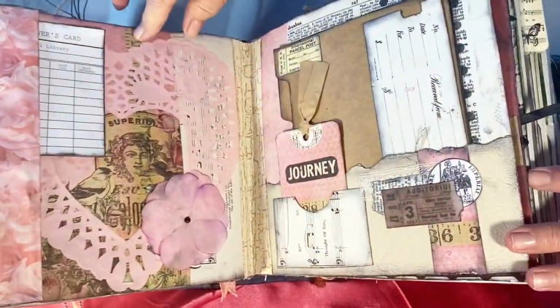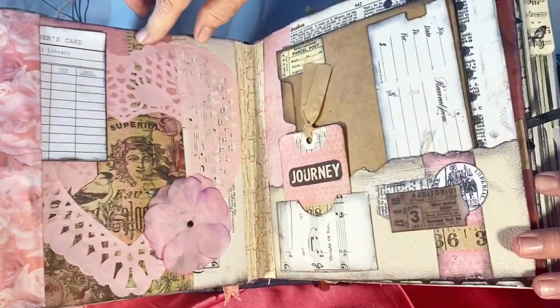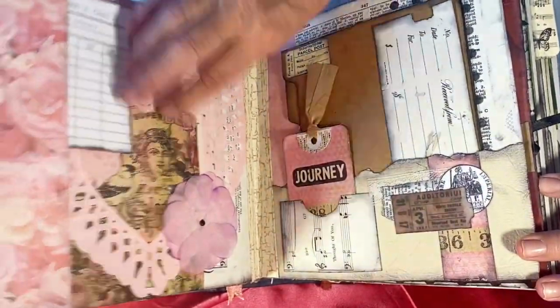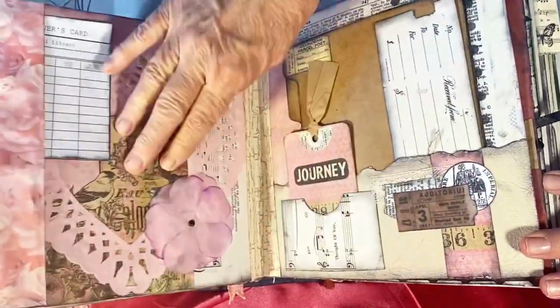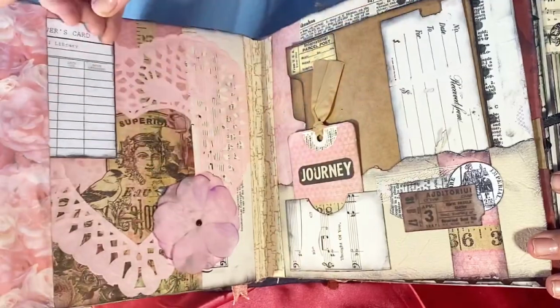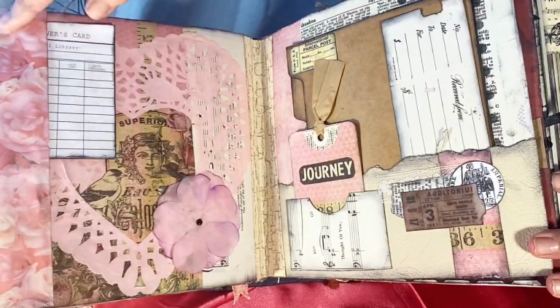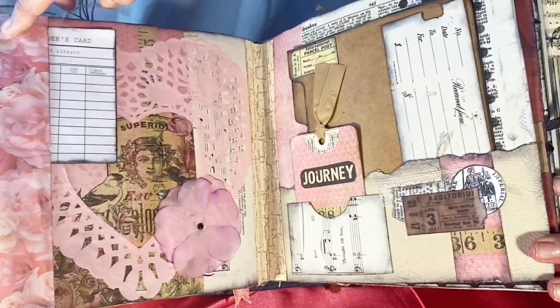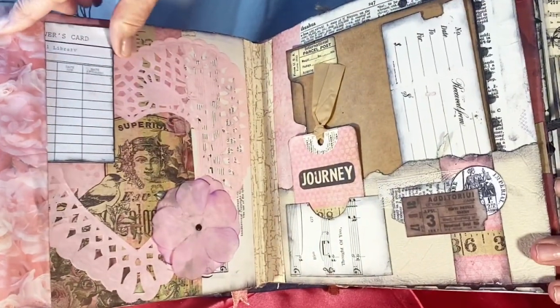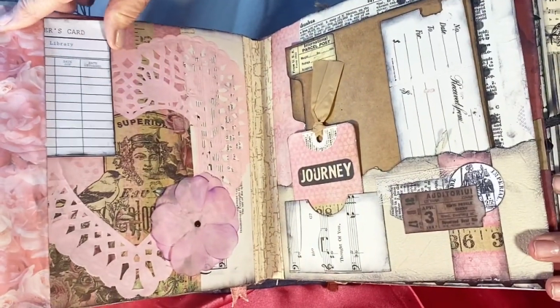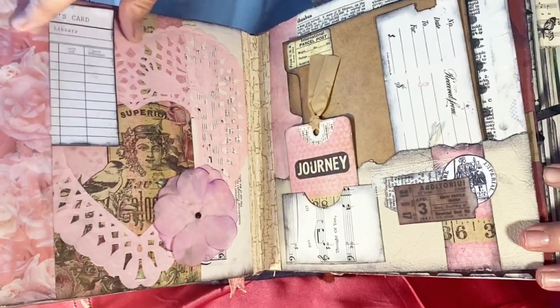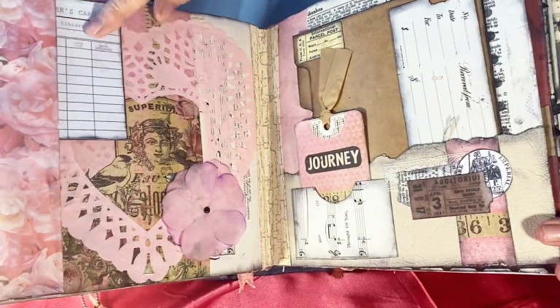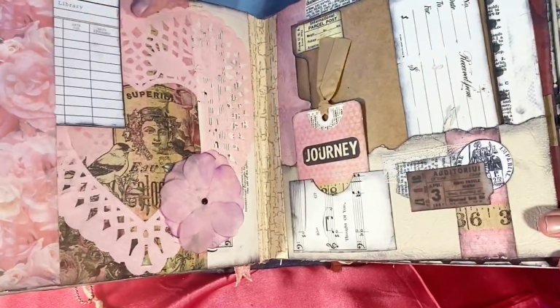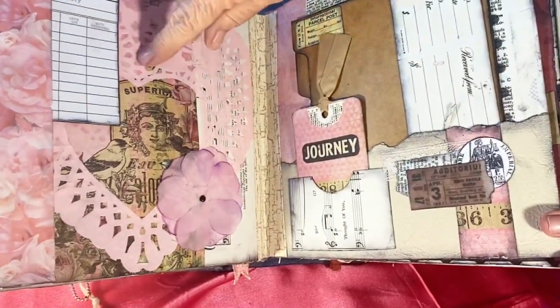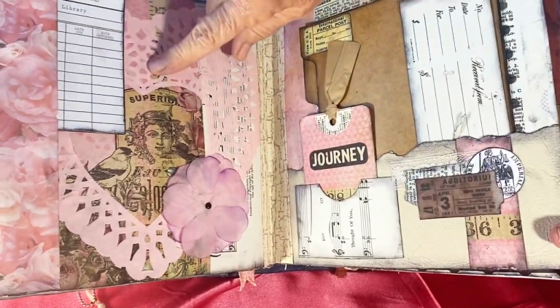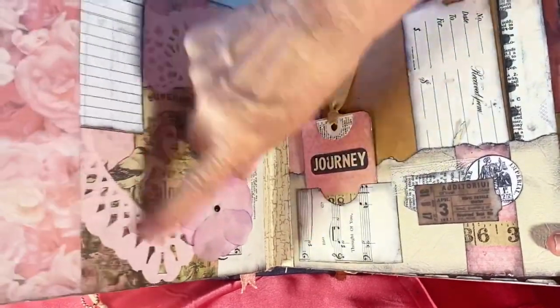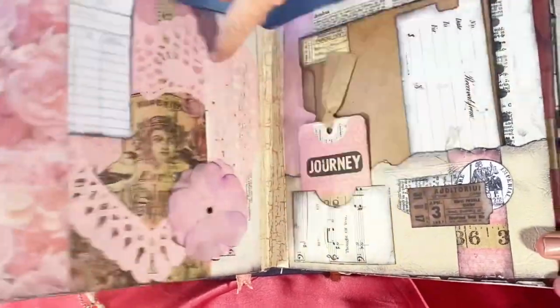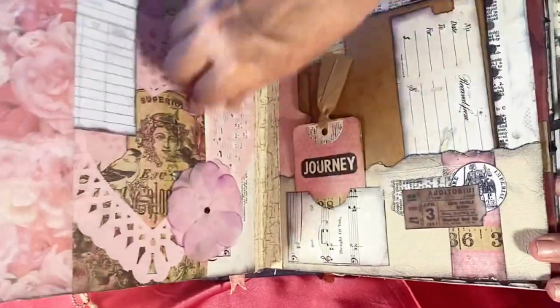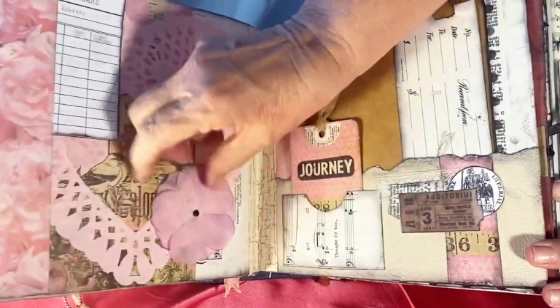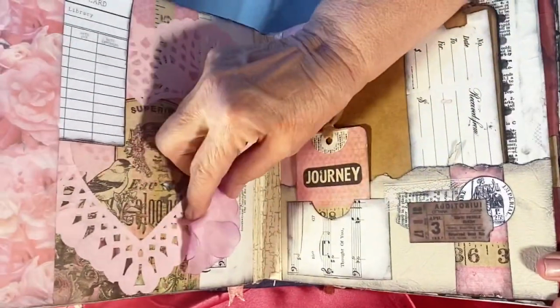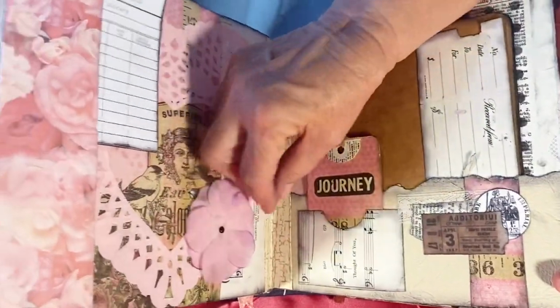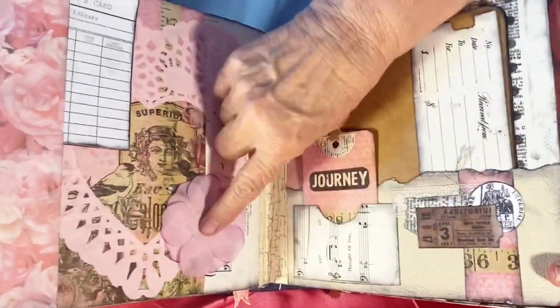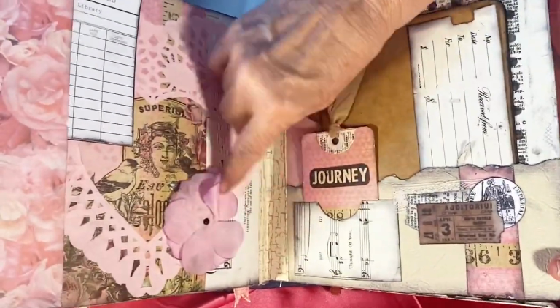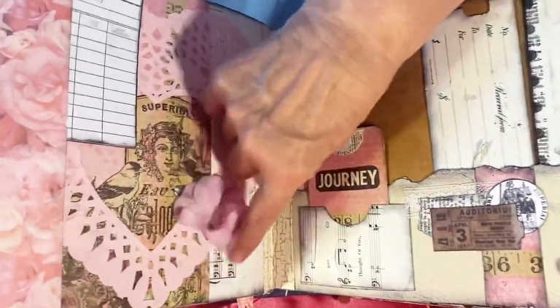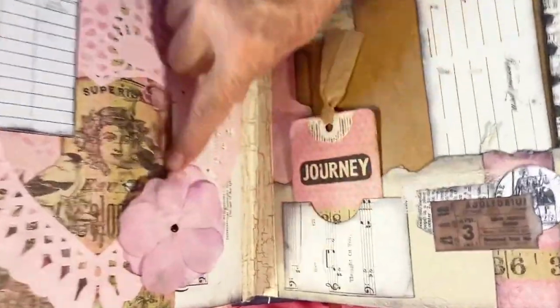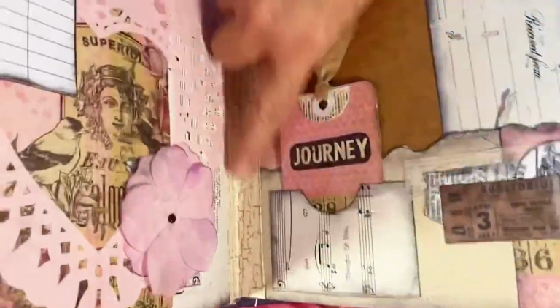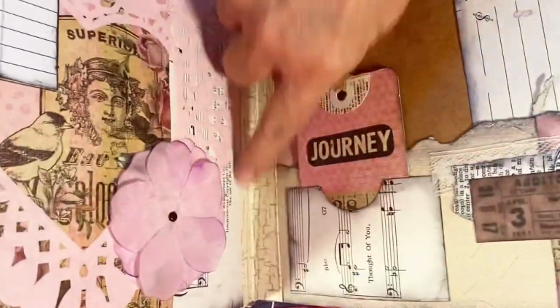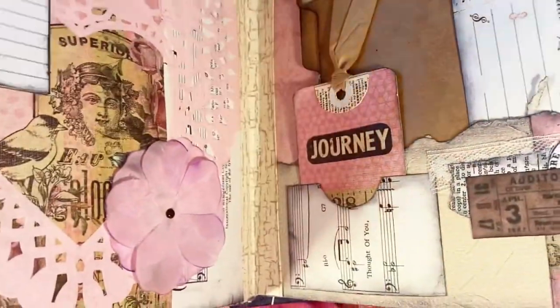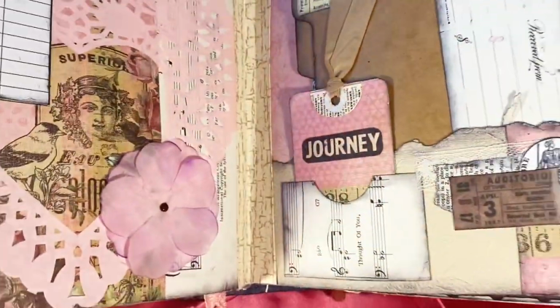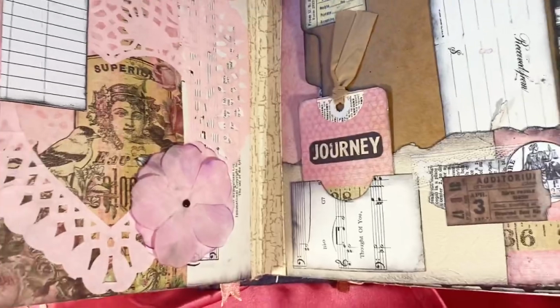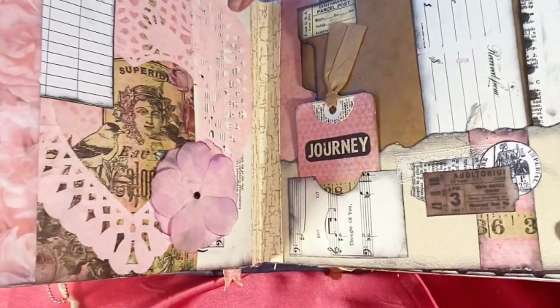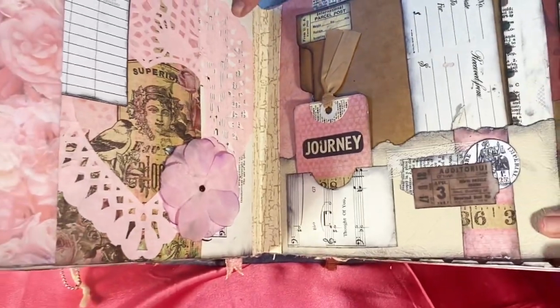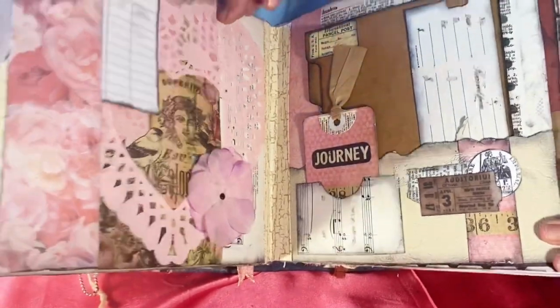We have scrapbook paper, scrapbook paper, a library card, a doily, a silk flower, and music paper. Across the page we have dictionary paper, miniature file folders I've made, a tag from a book, a tag made from scrapbook paper, and a pocket made from music paper.